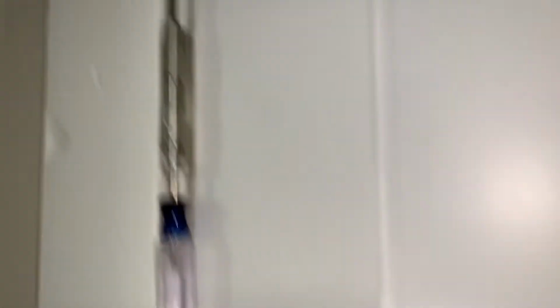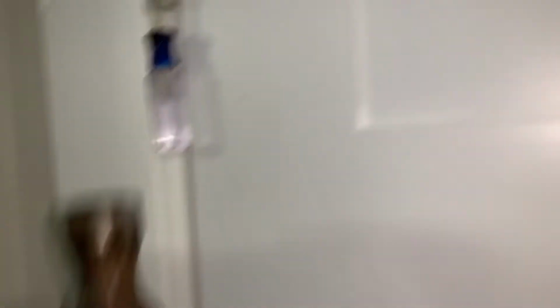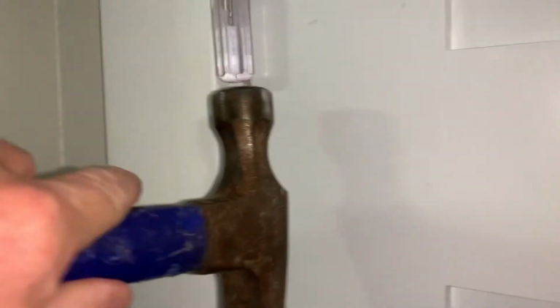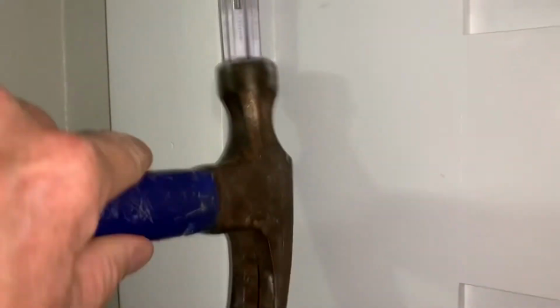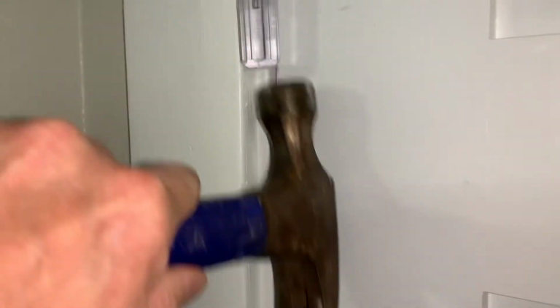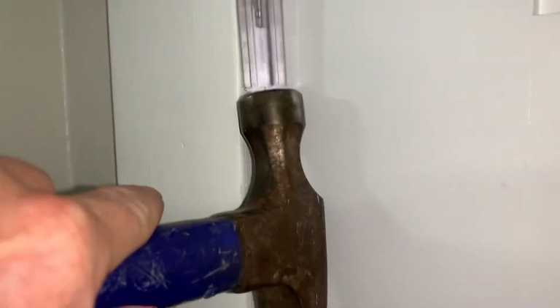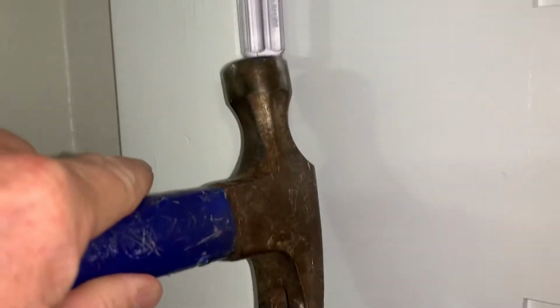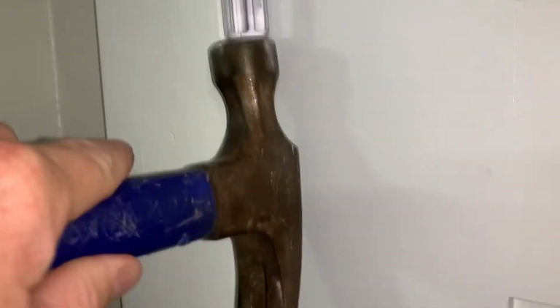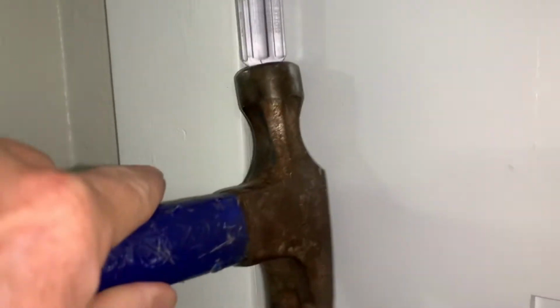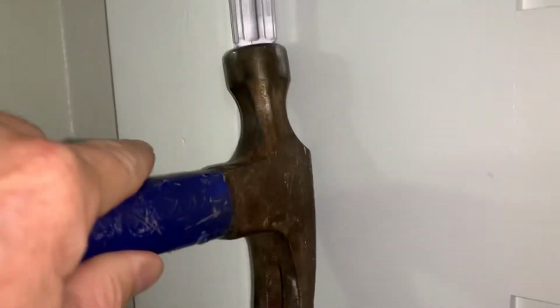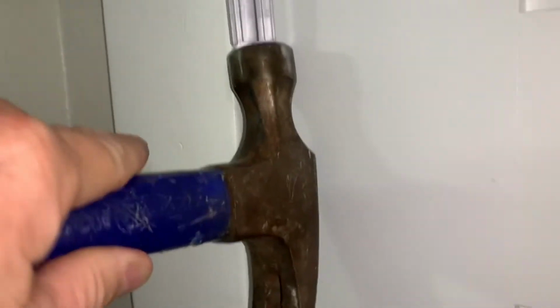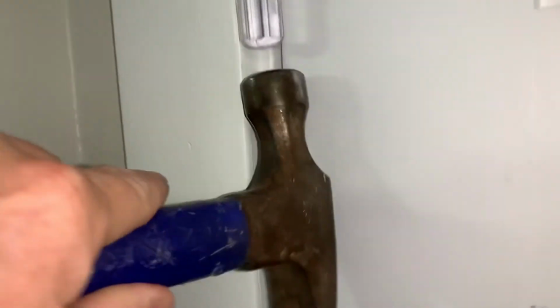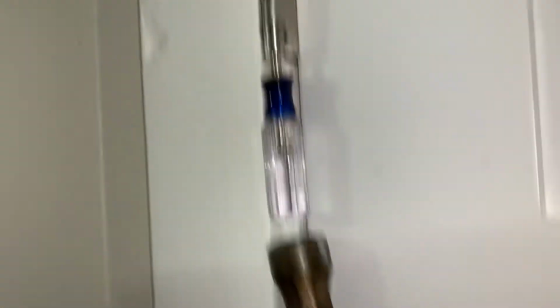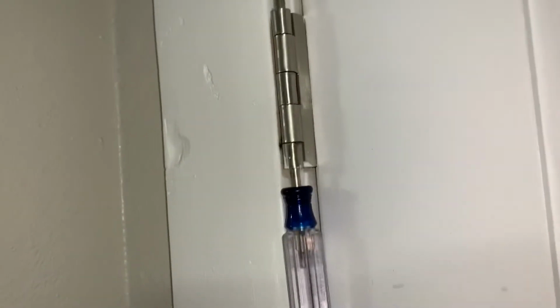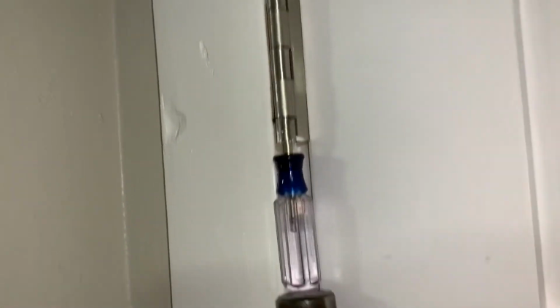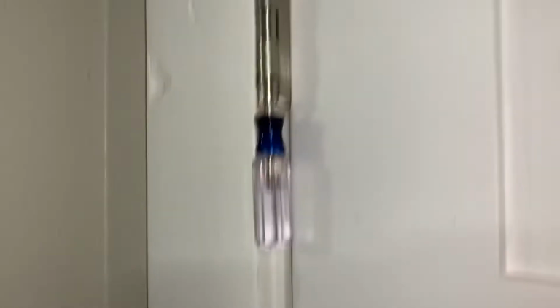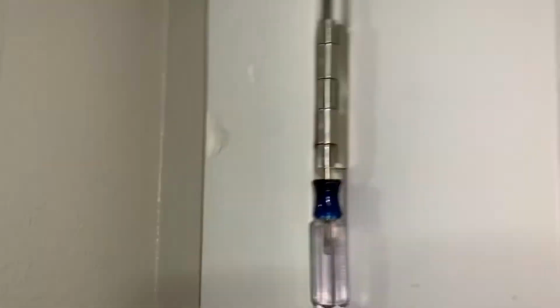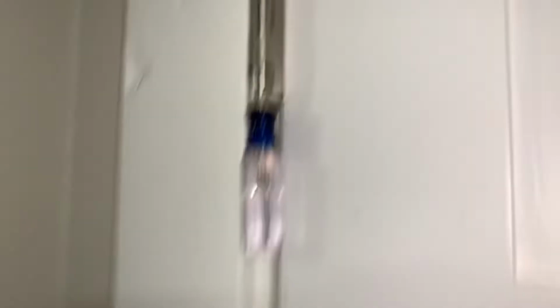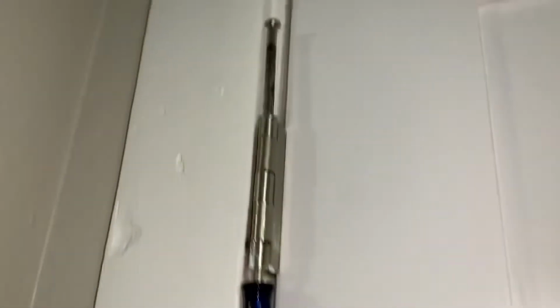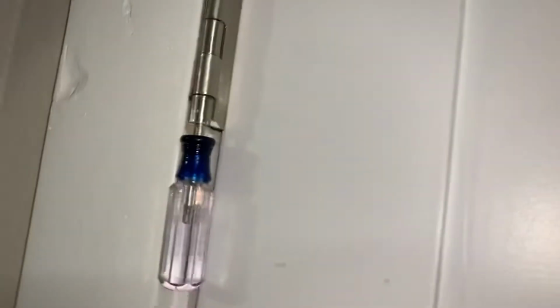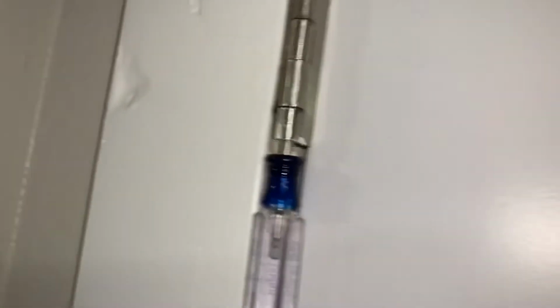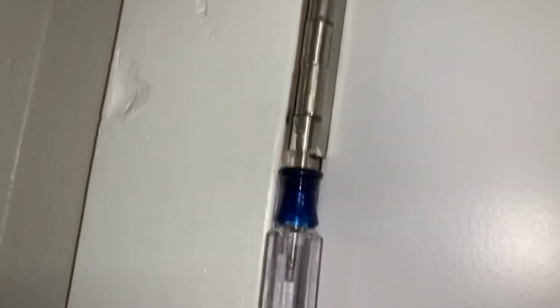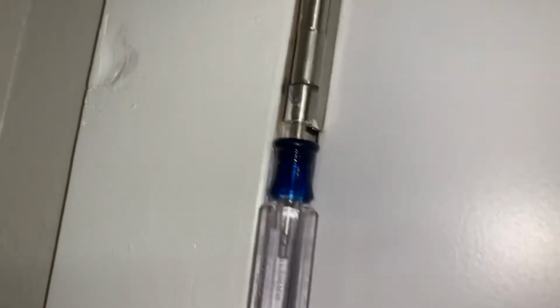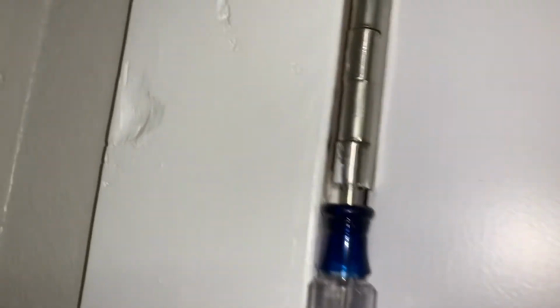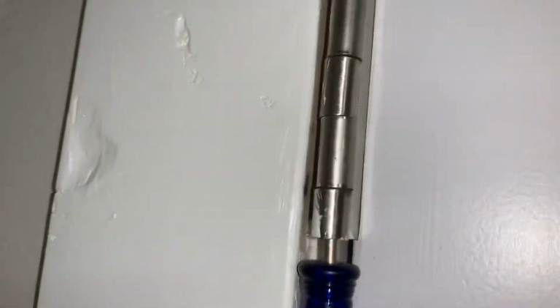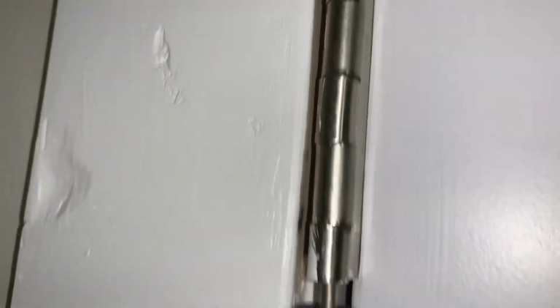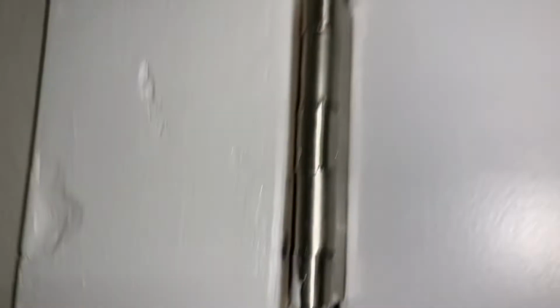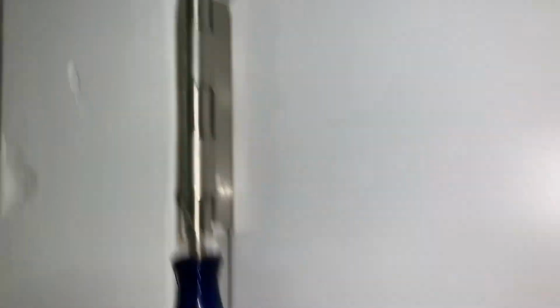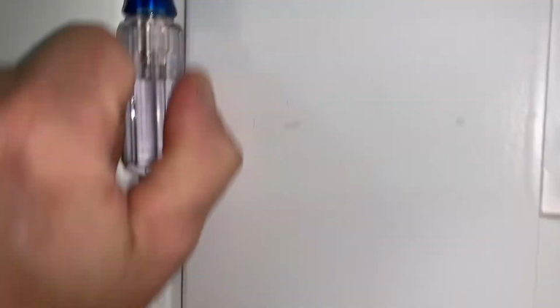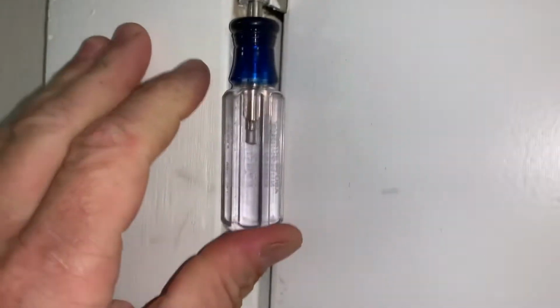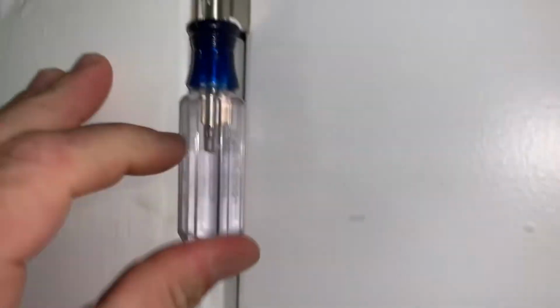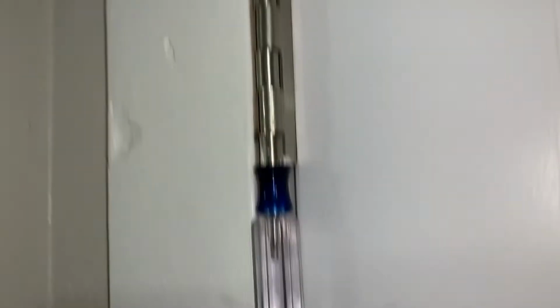Almost got it all the way out — I can almost pull it out by hand. Let's see if we can get that baby out just by pulling it. It's a little more tight. There we go.